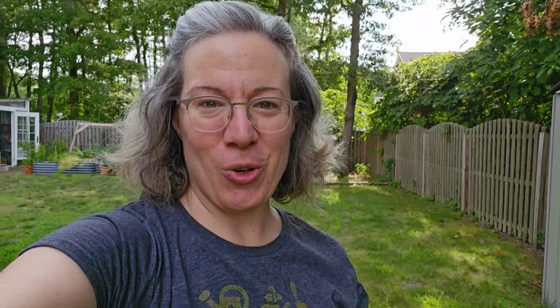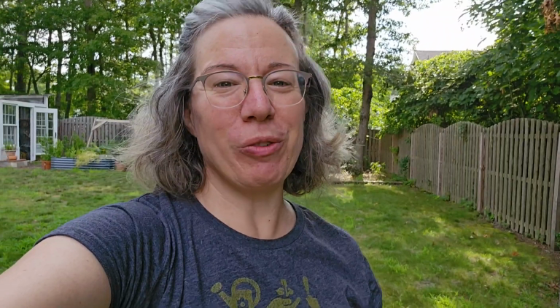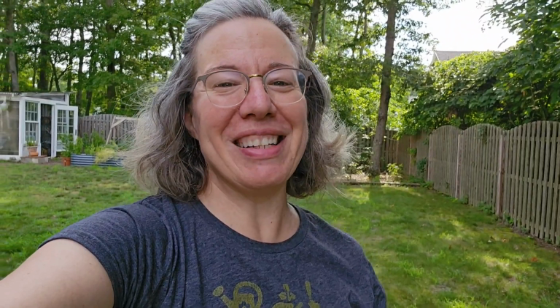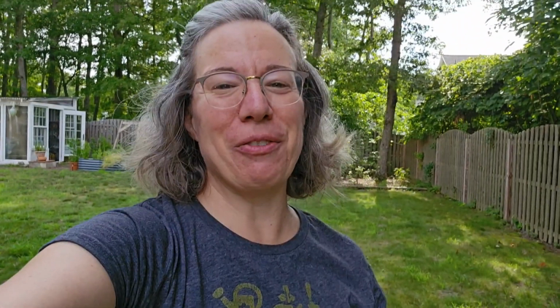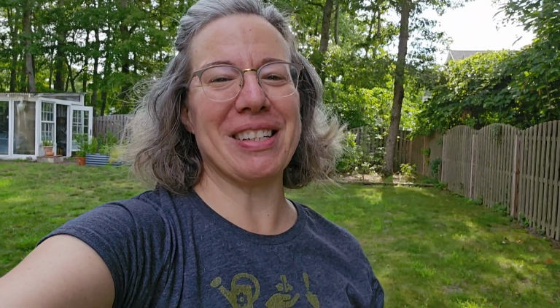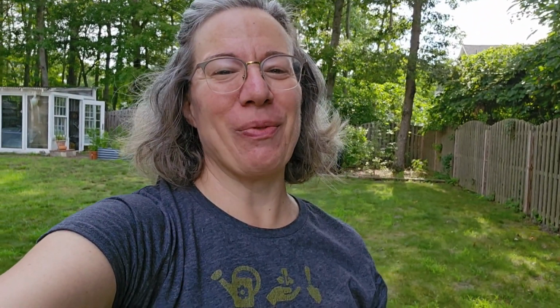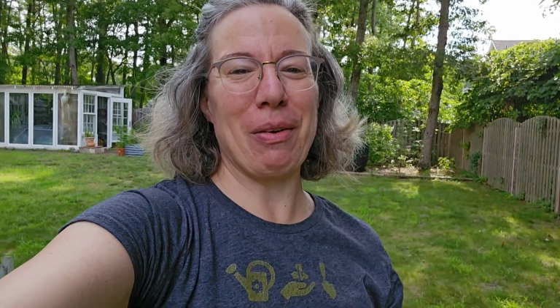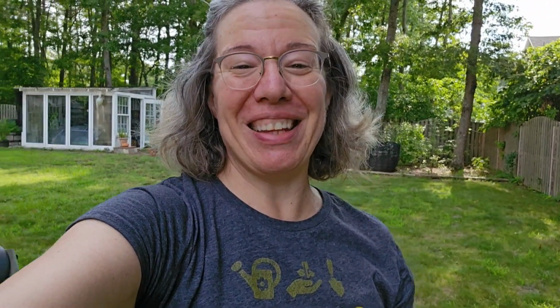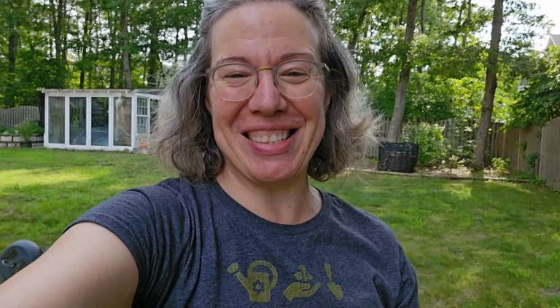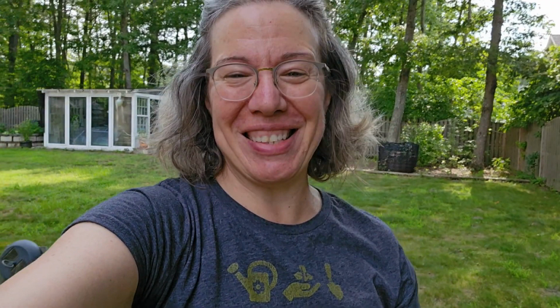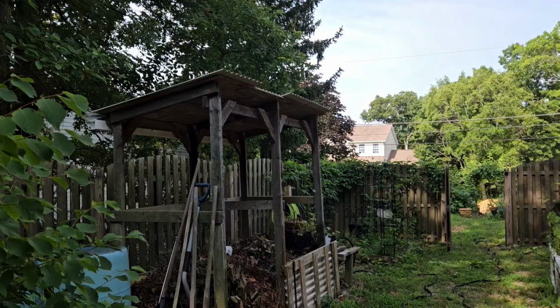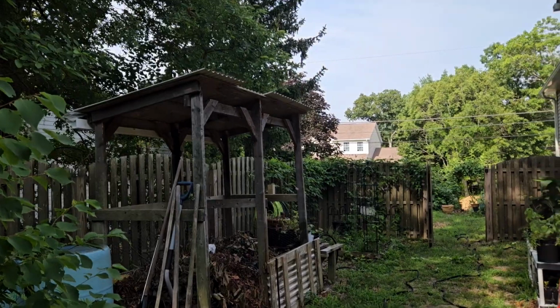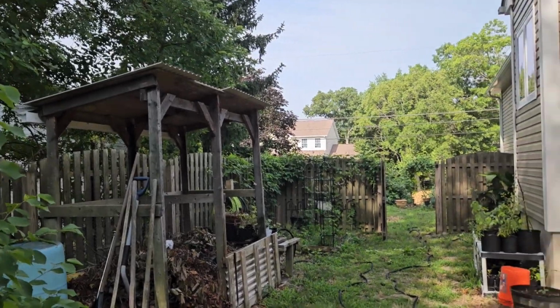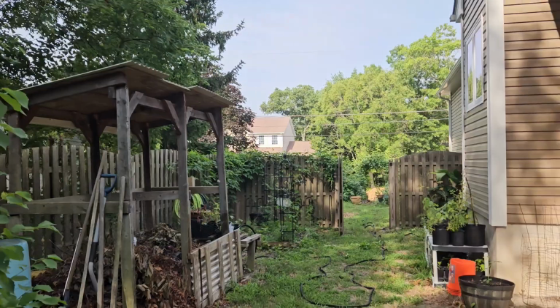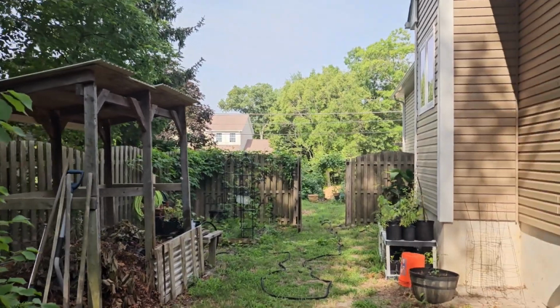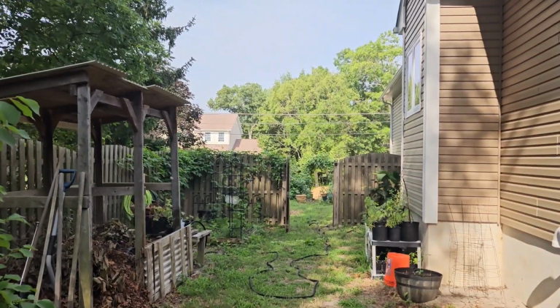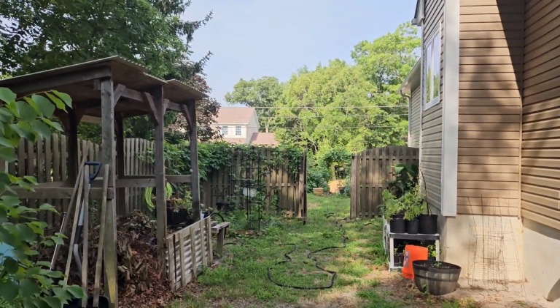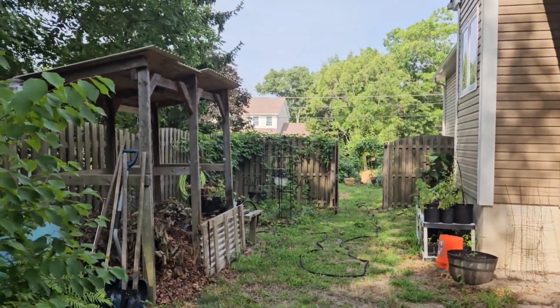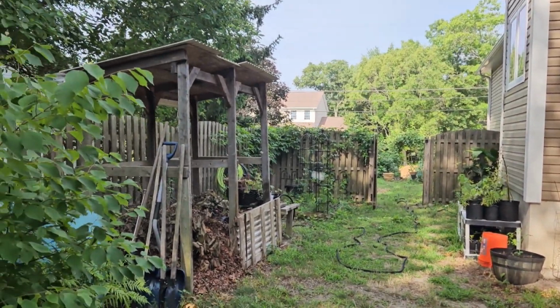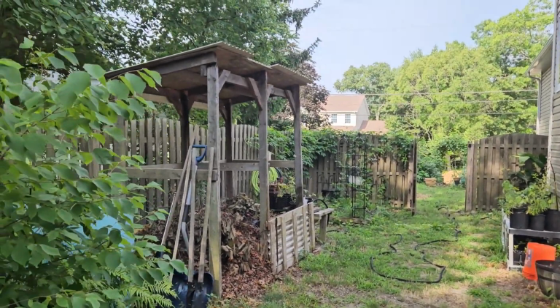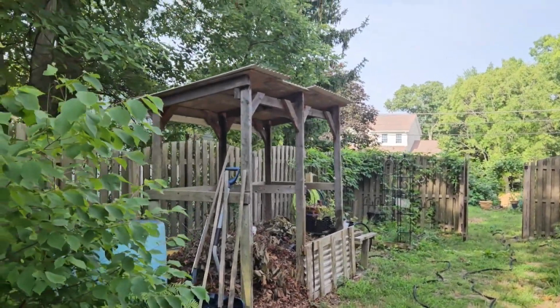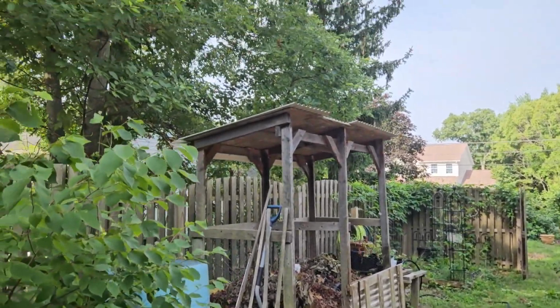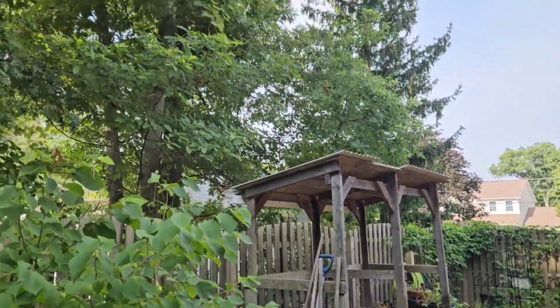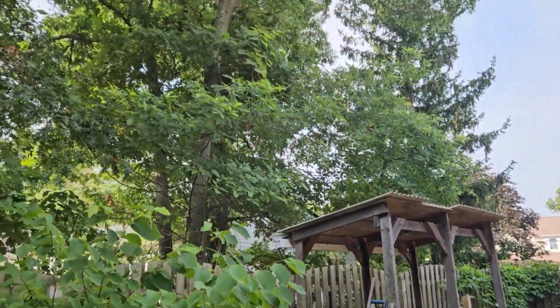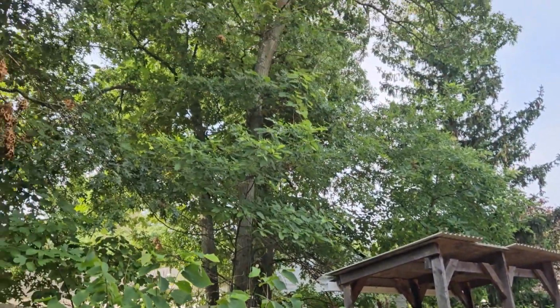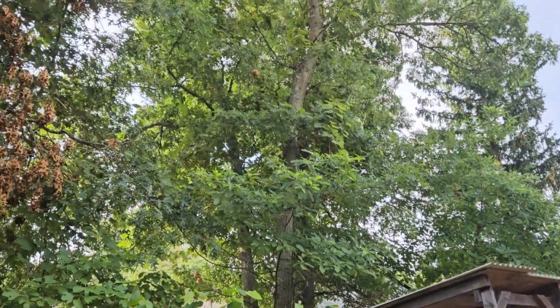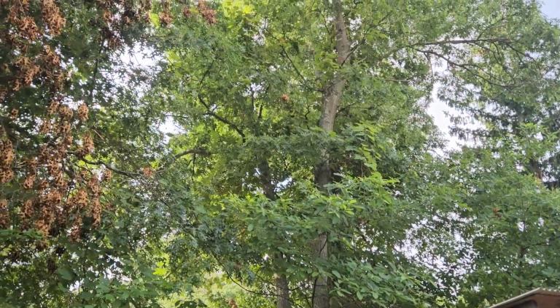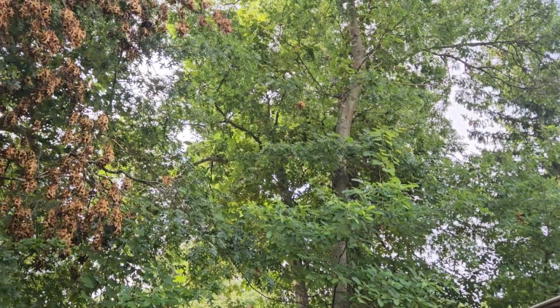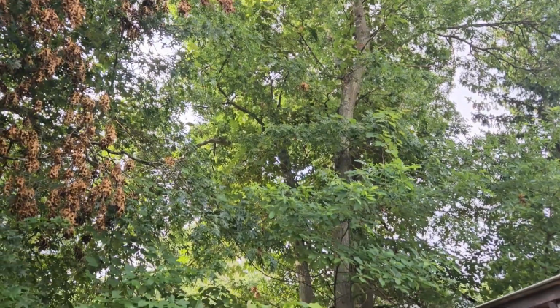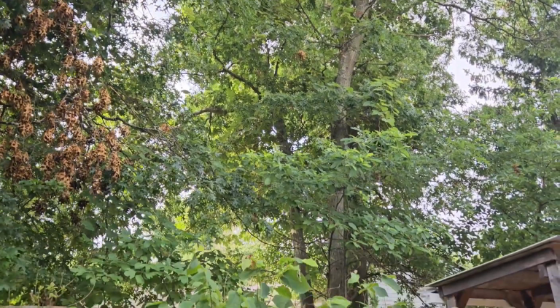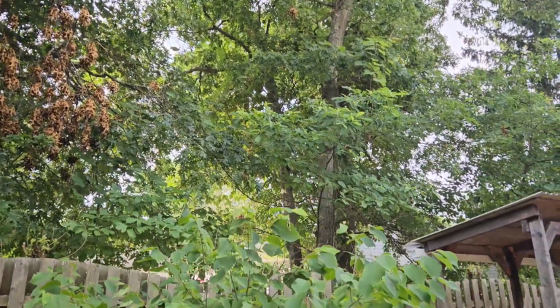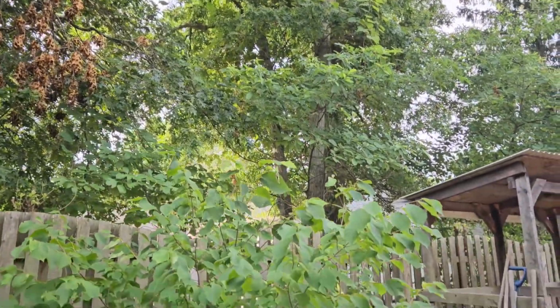Cool find in the food forest this morning, everybody. Let's check it out. This is the south side of my house, the side yard. Though it's the south side, it is not the sunny side because of all these large oak trees we have here.